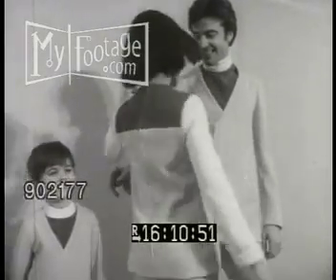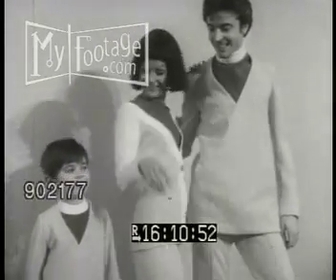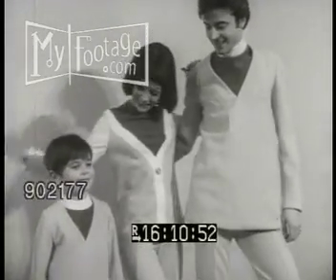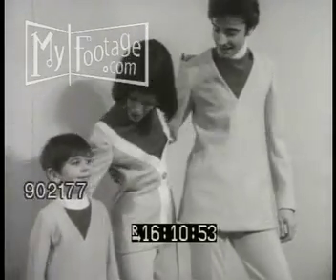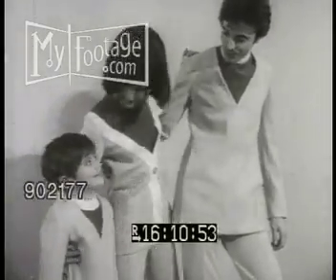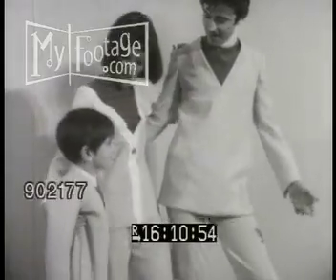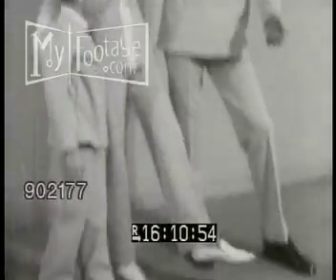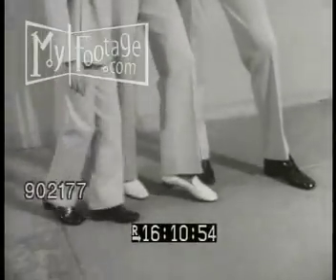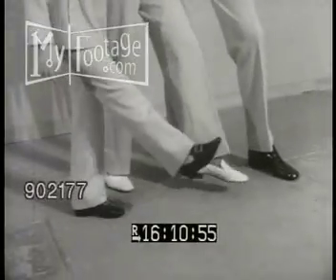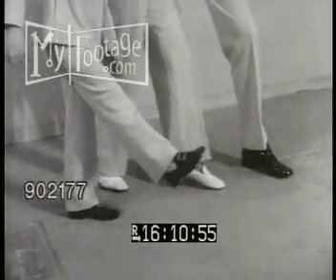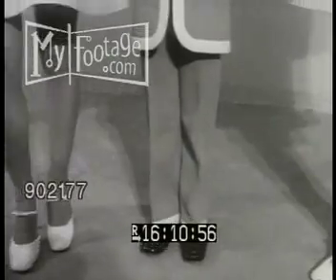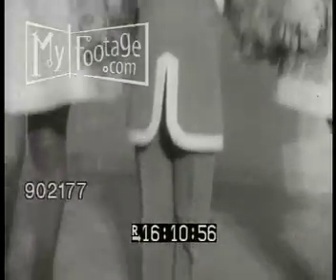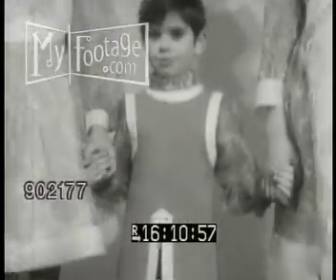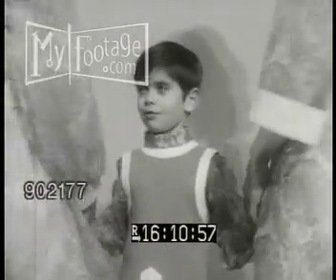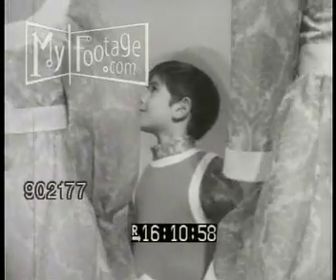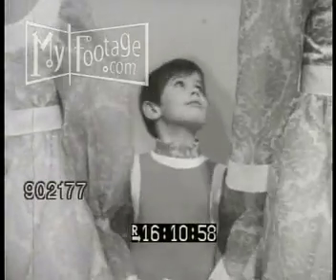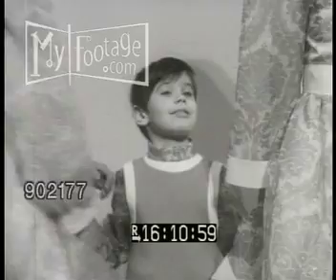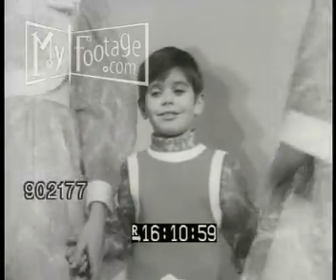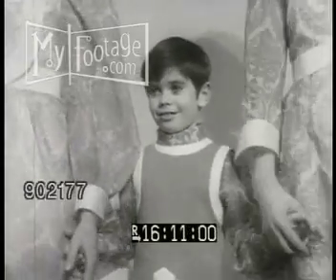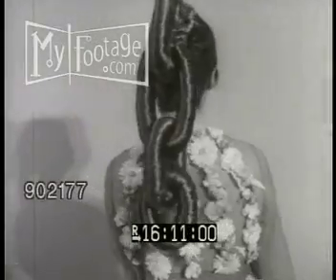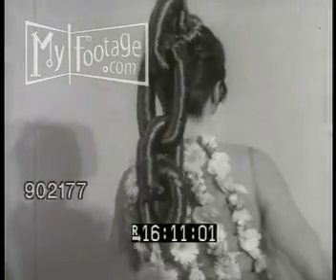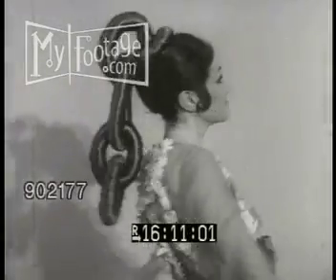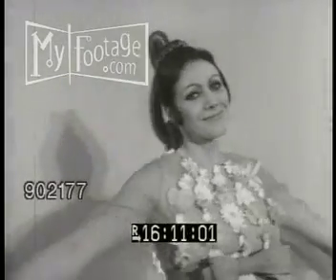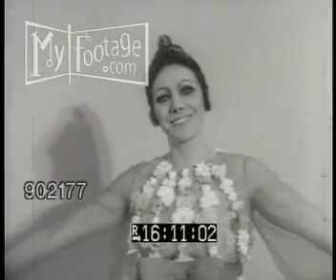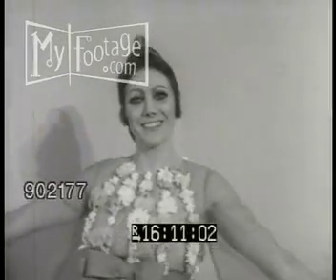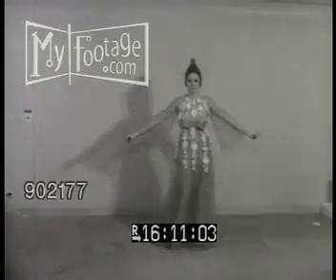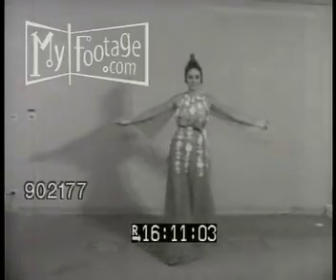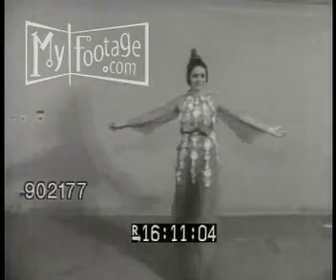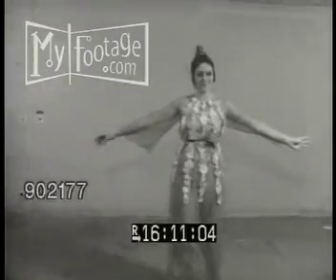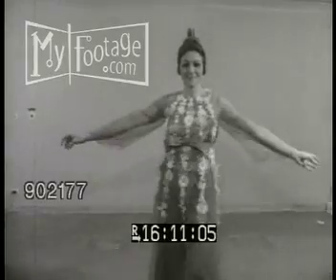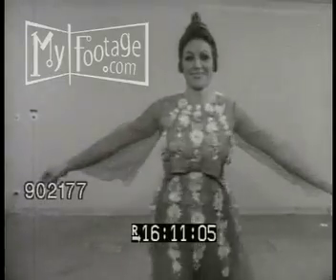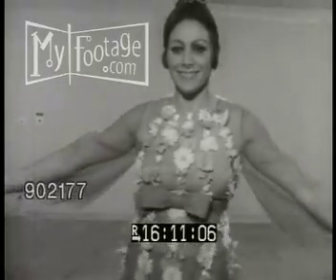Jacques Esterel's interest seems to be devoted to the whole family. Does the family which wears pants together stay together? Another Esterel: an evening gown with appliqué flowers from the waistline to the thighs.